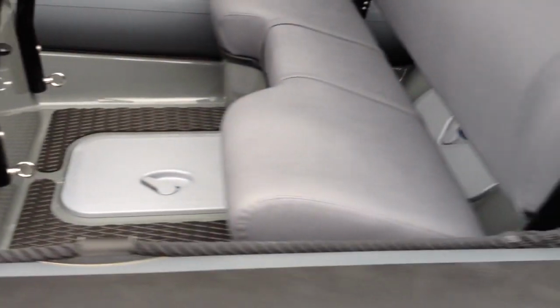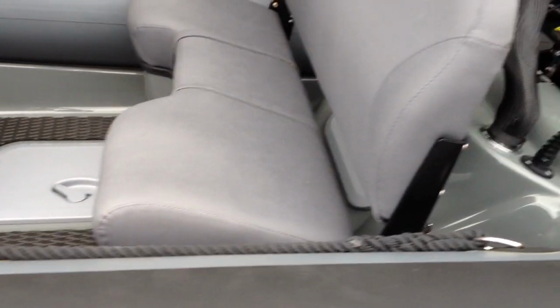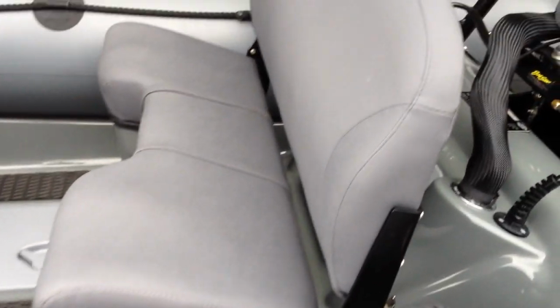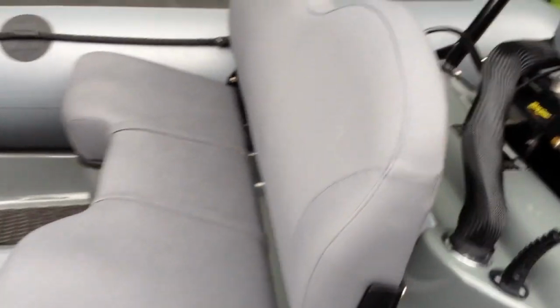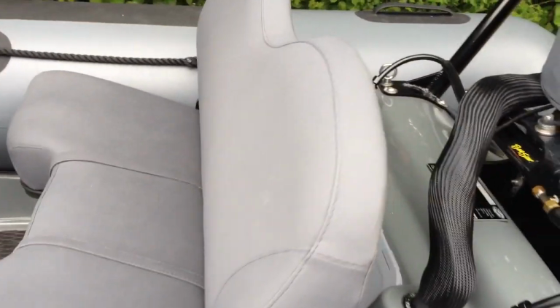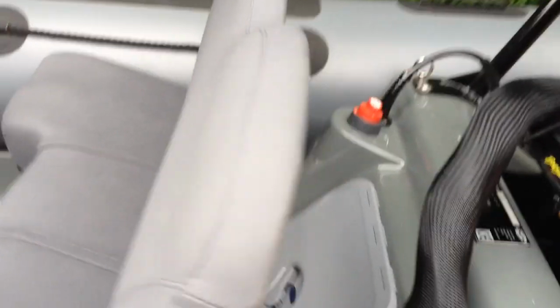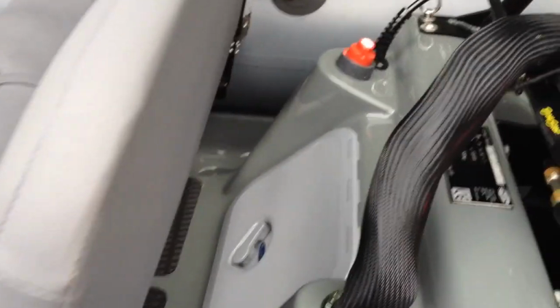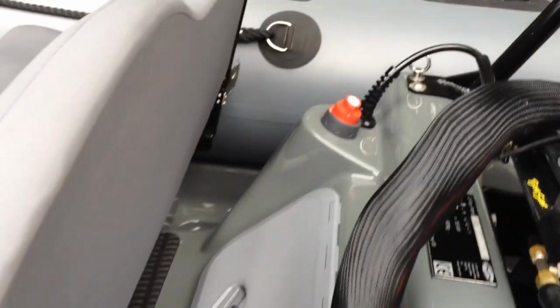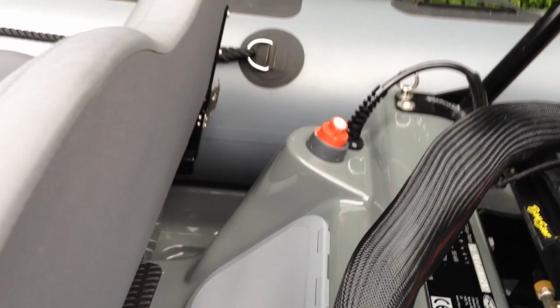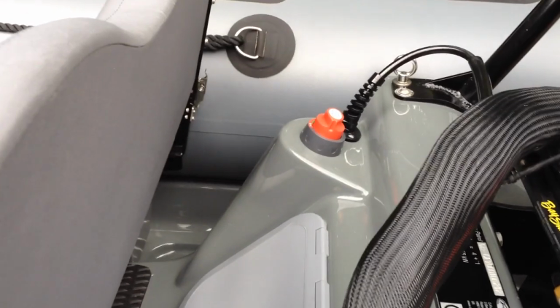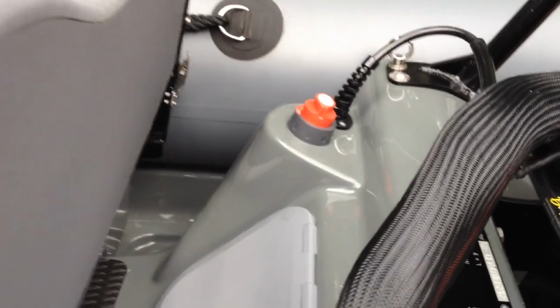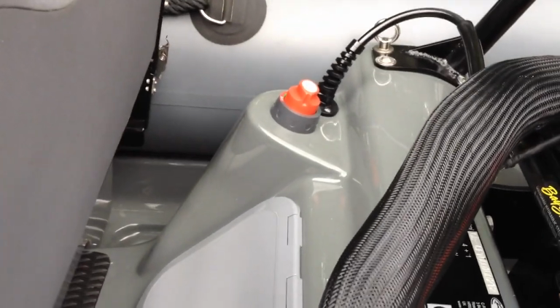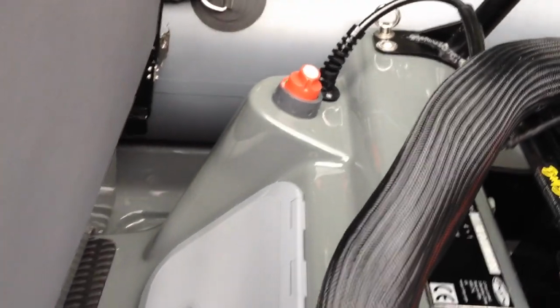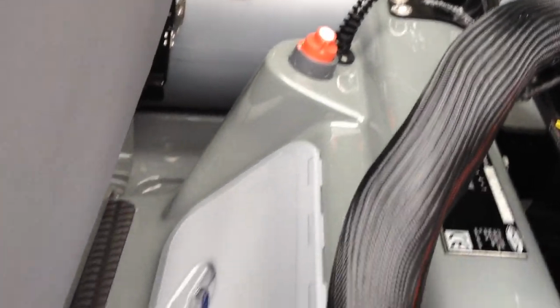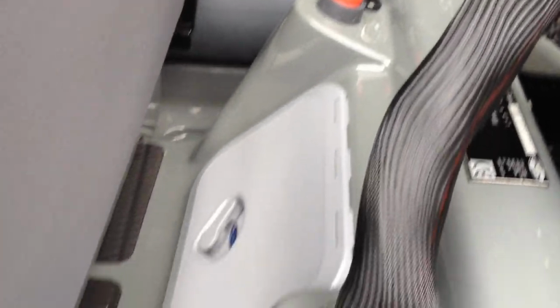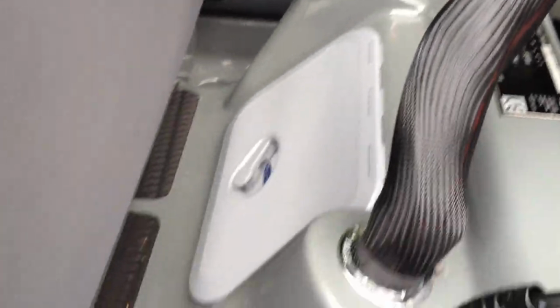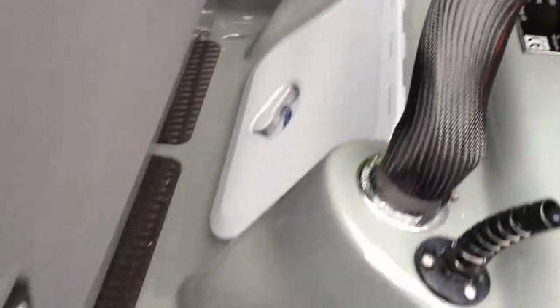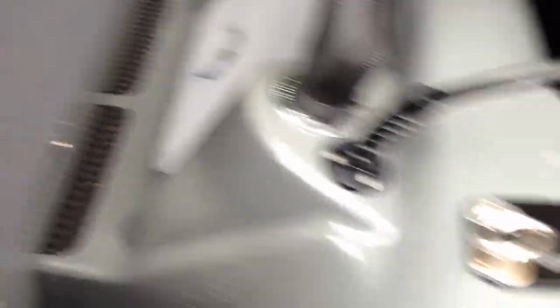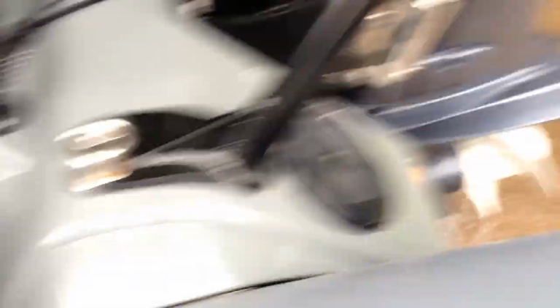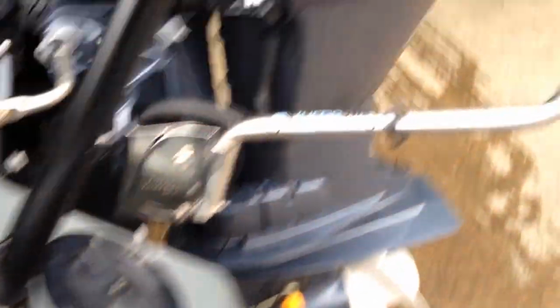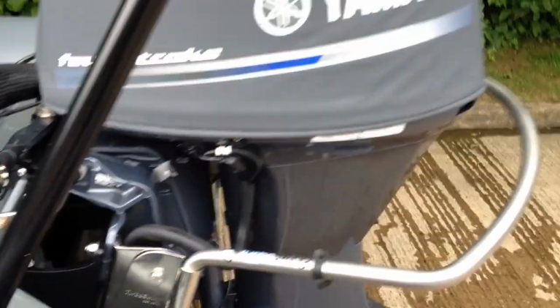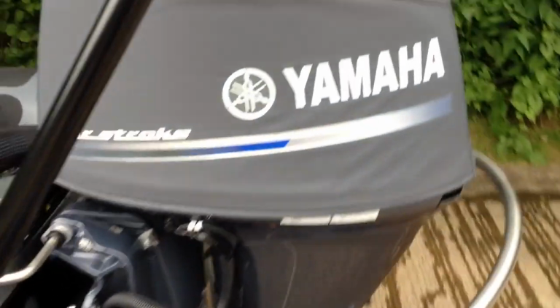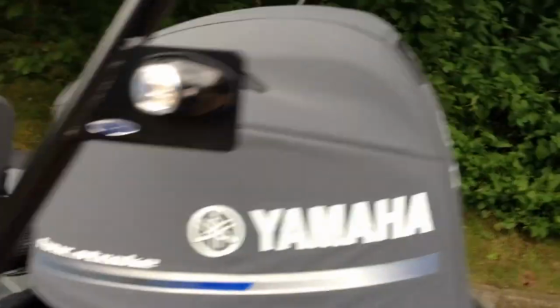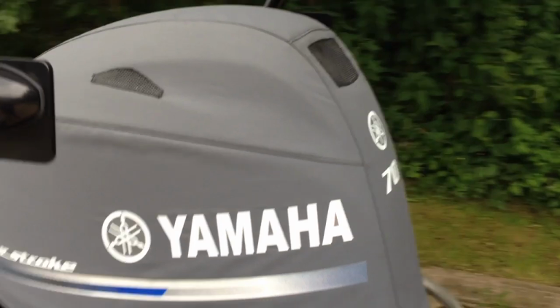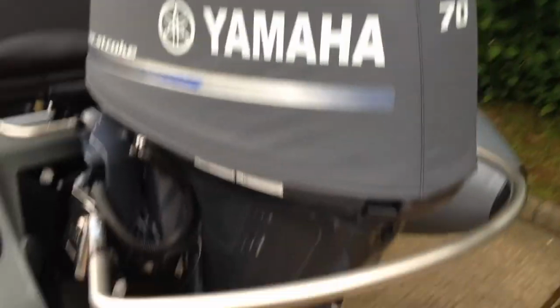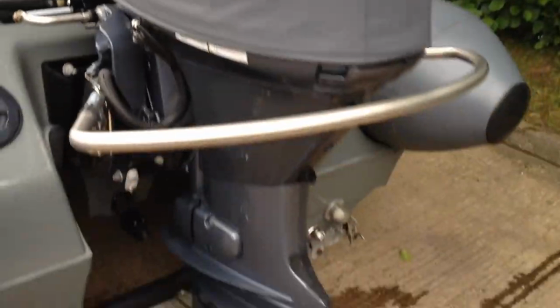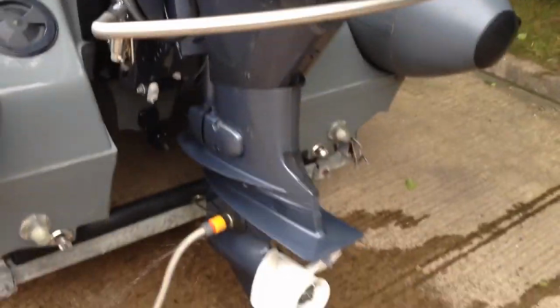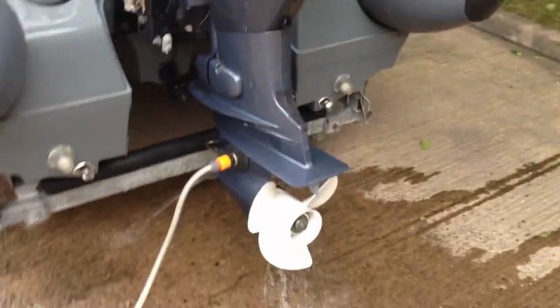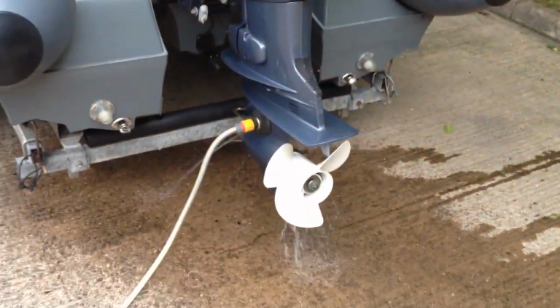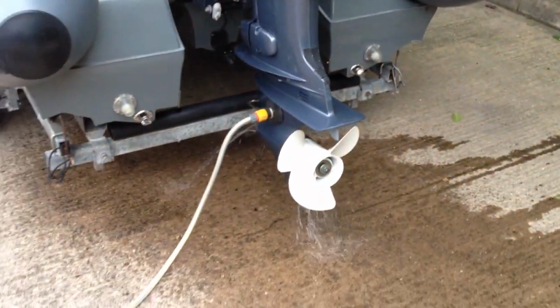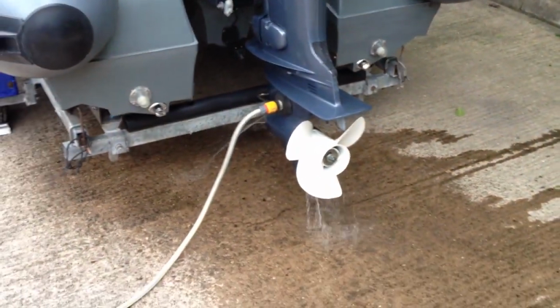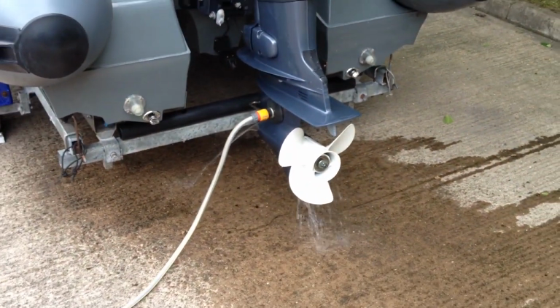Rear seat, battery switch over there. We've got the water muffs already connected.